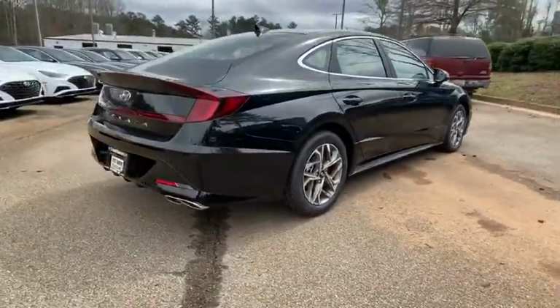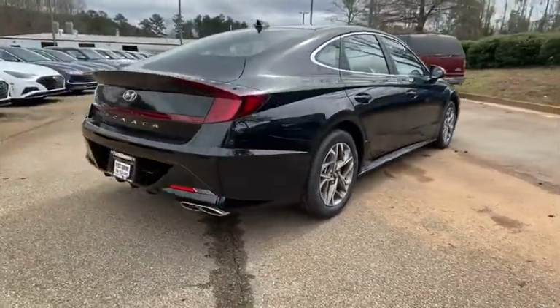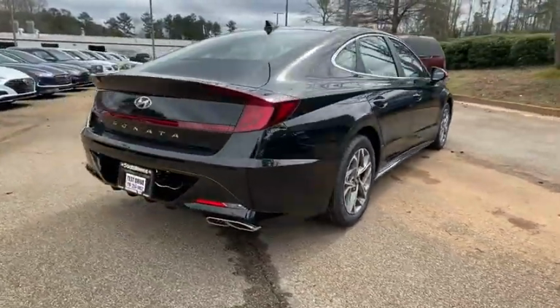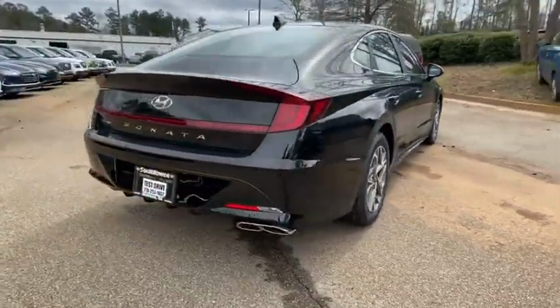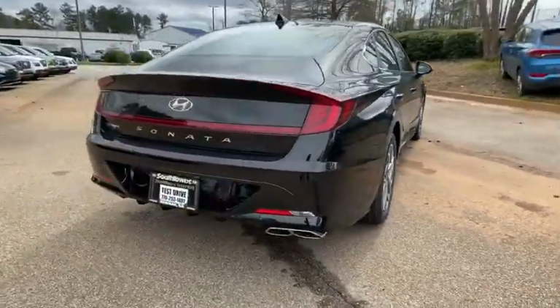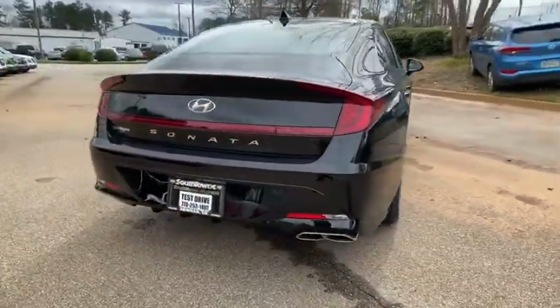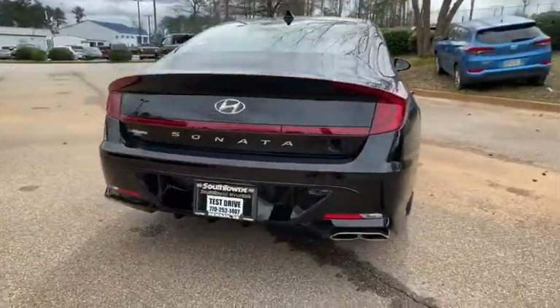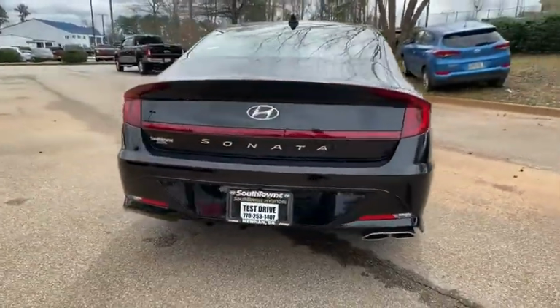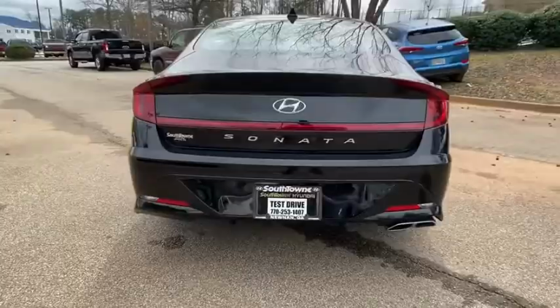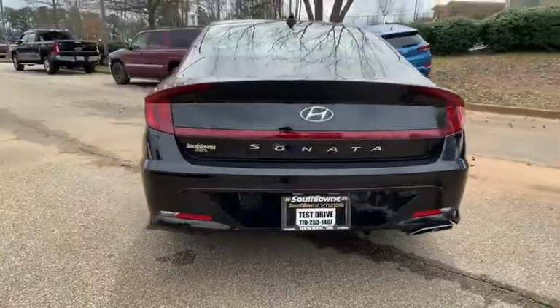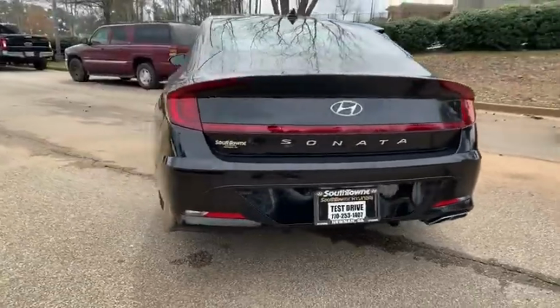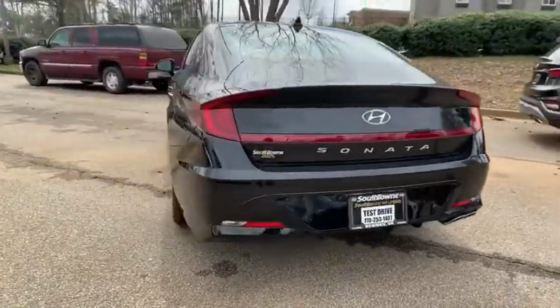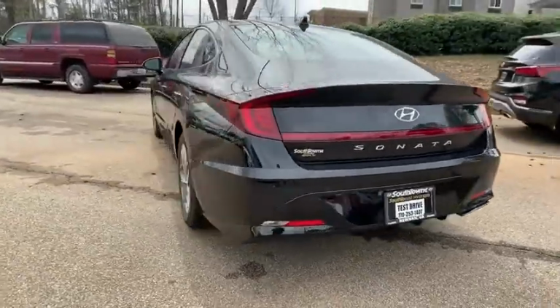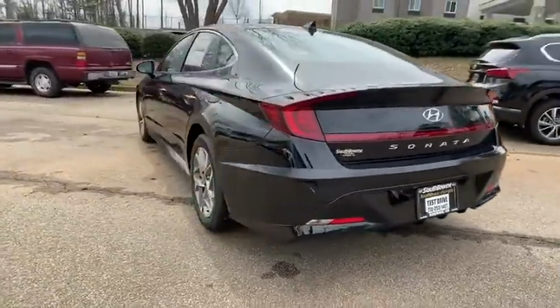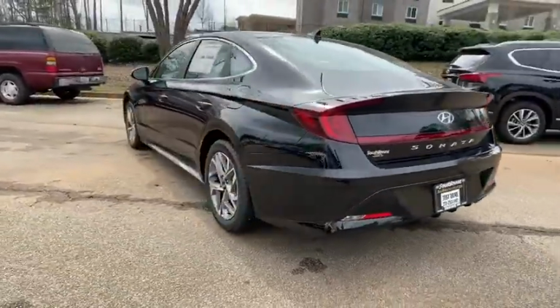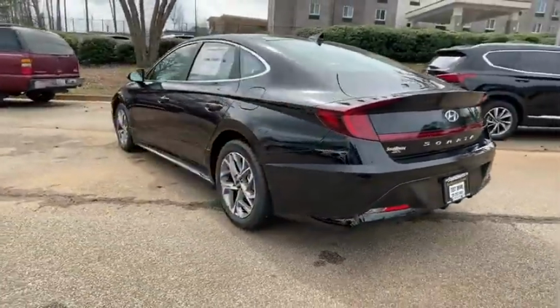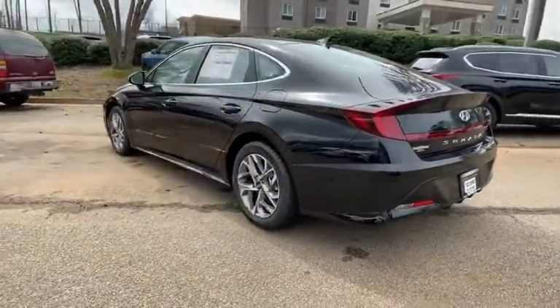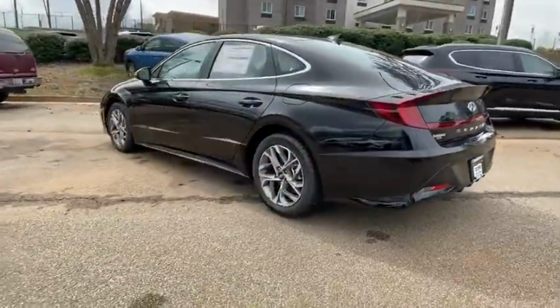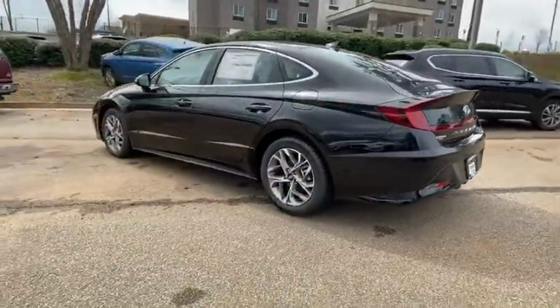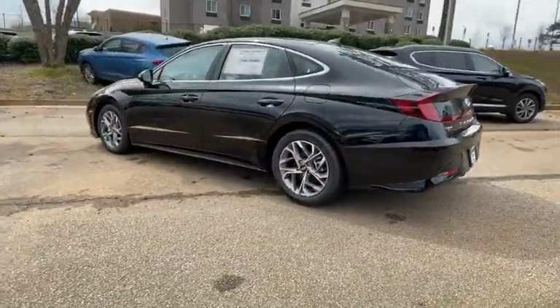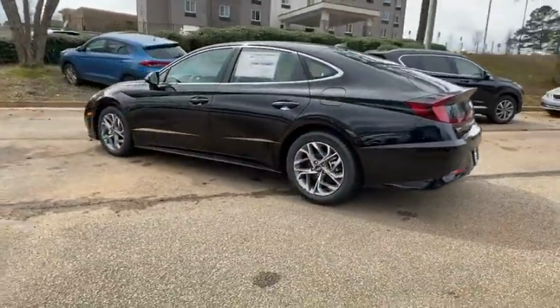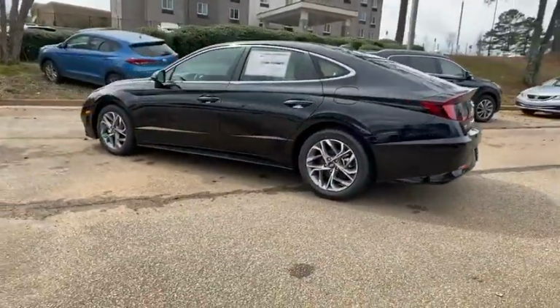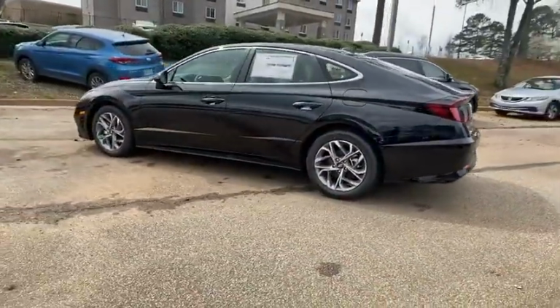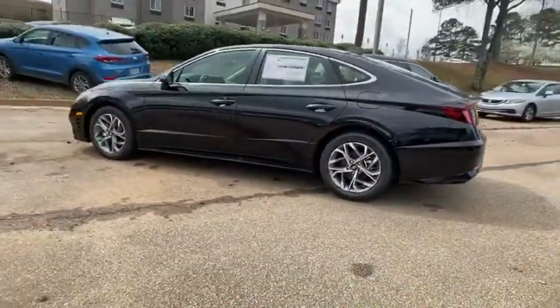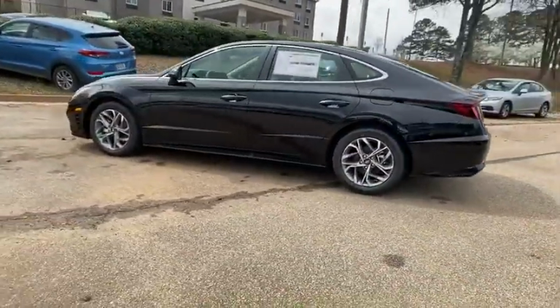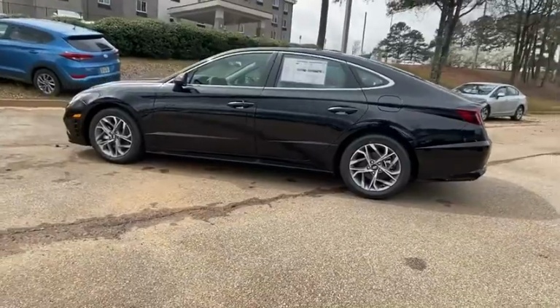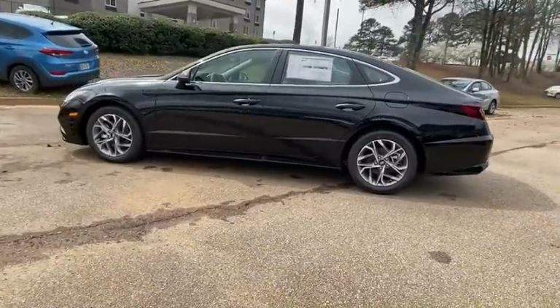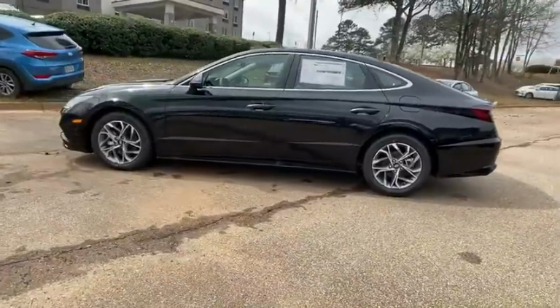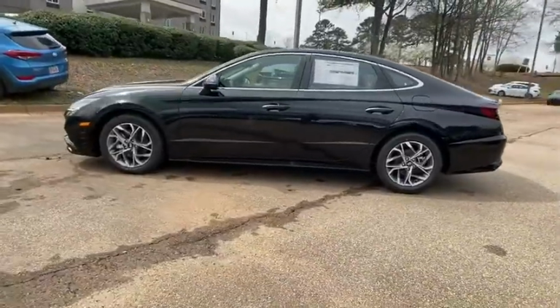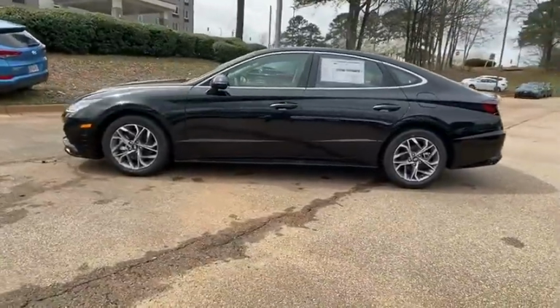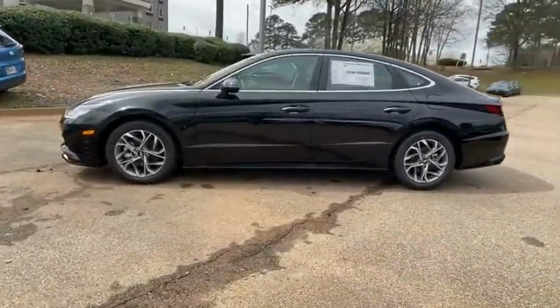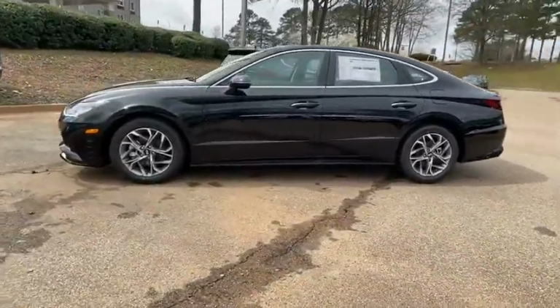Don't forget the exterior corrosion protection — a 14-step rotor dip system that provides unmatched protection for your Sonata. Here are some of this vehicle's great options.